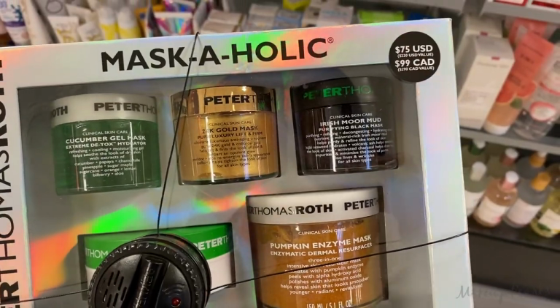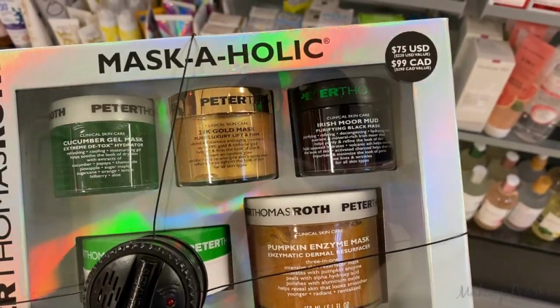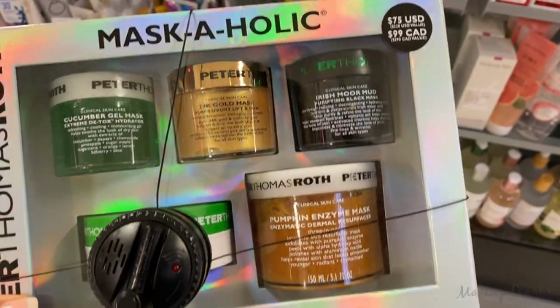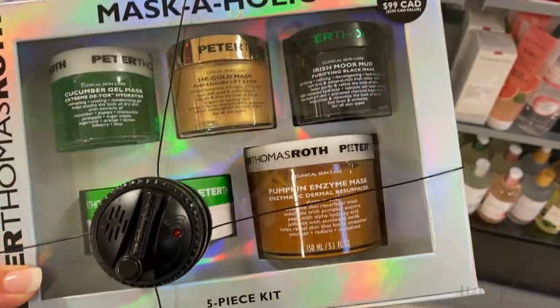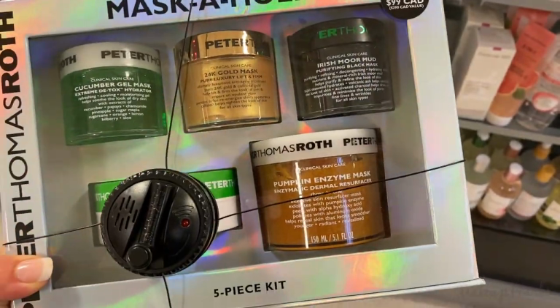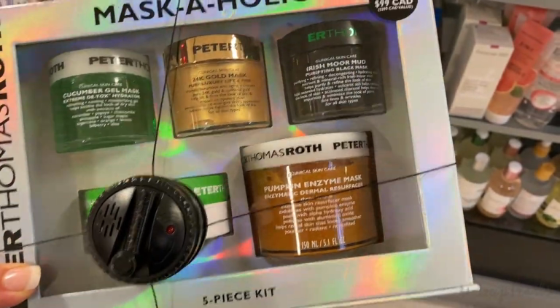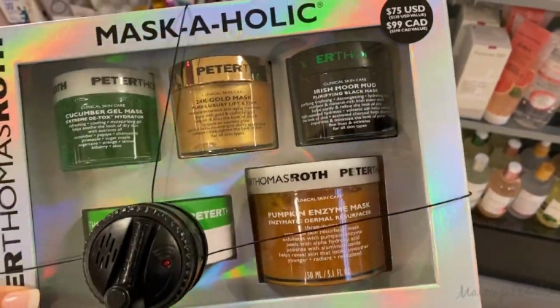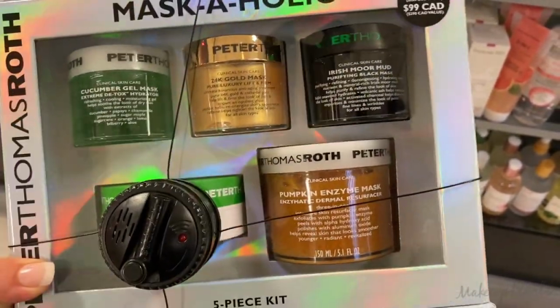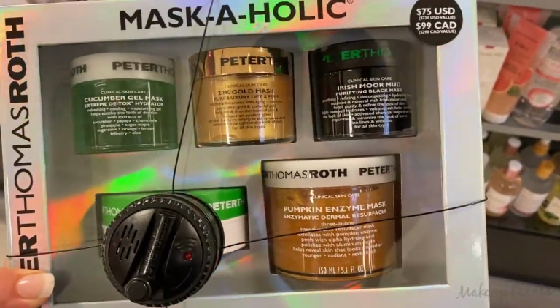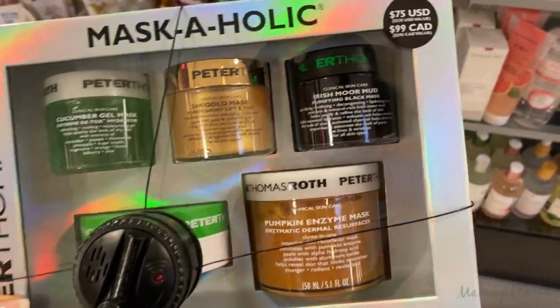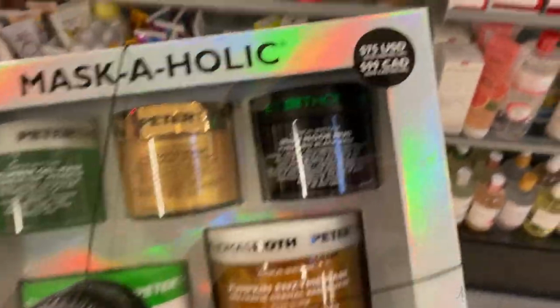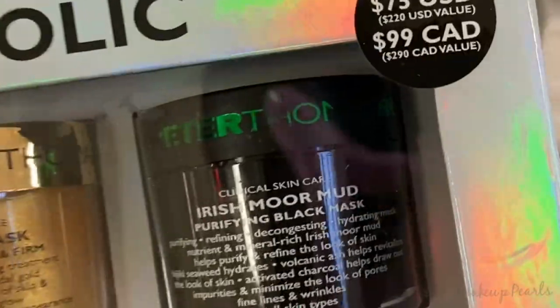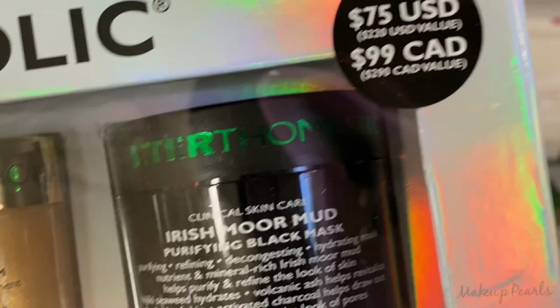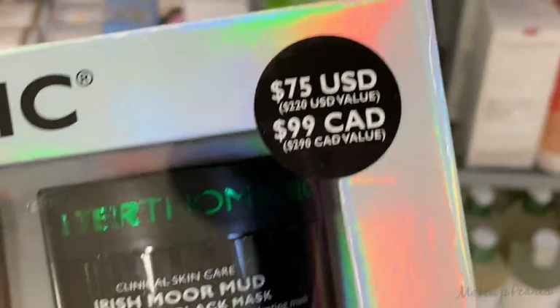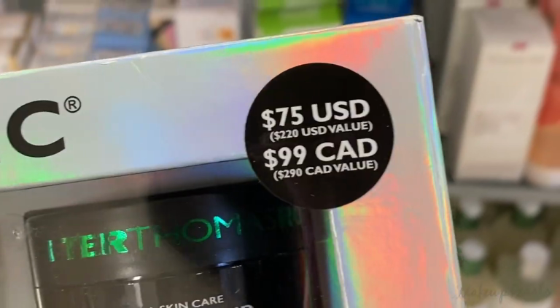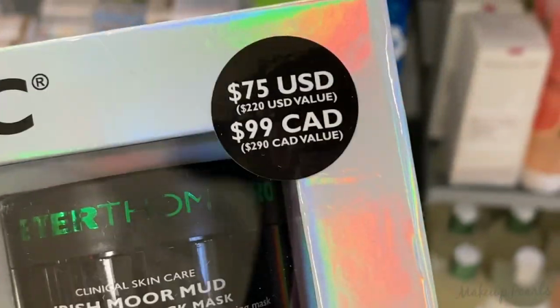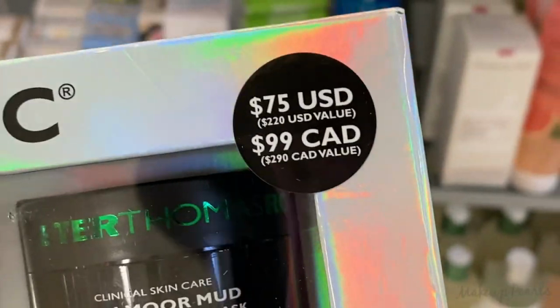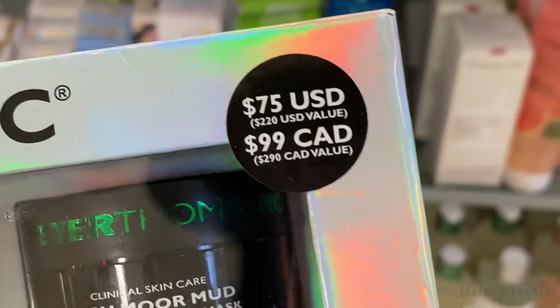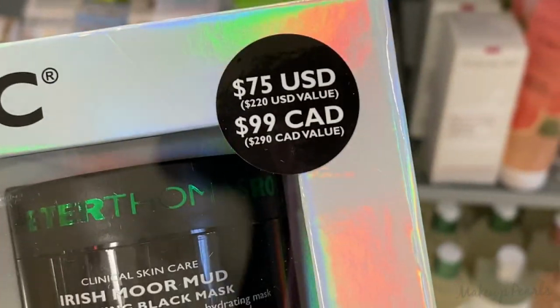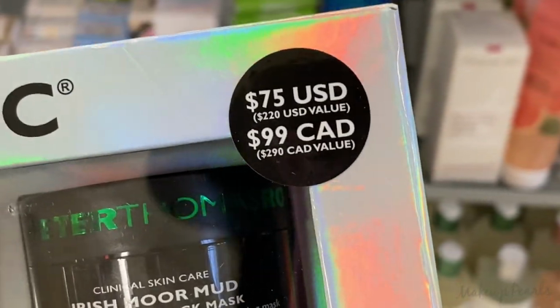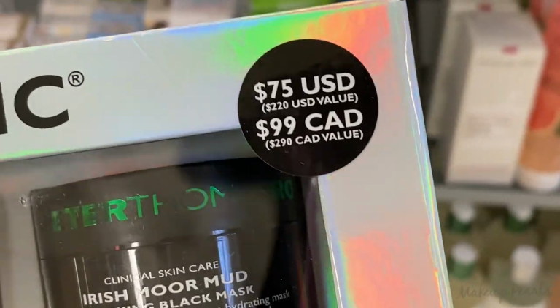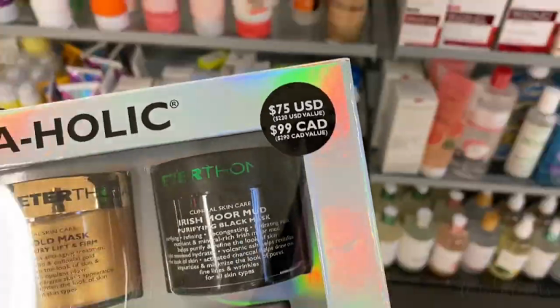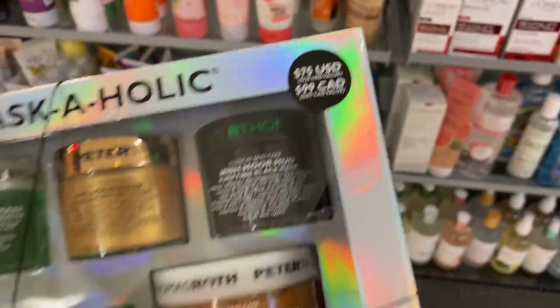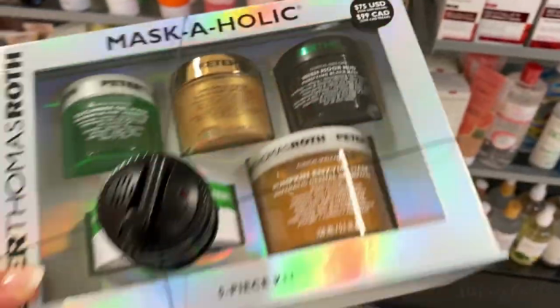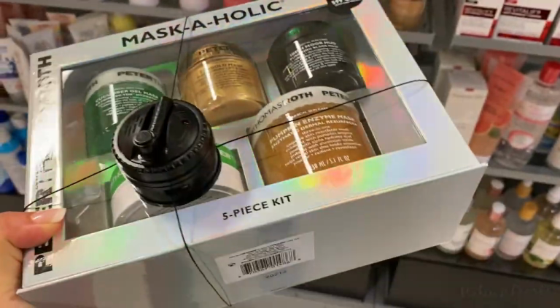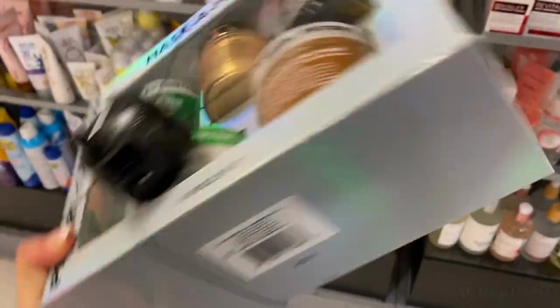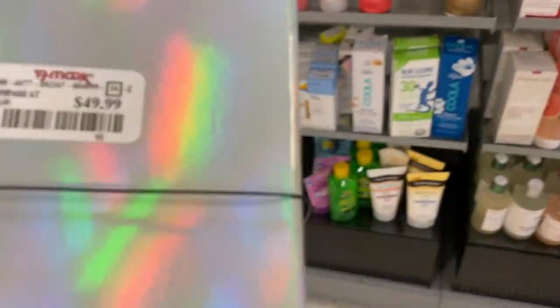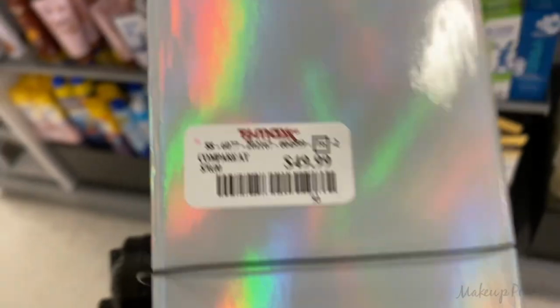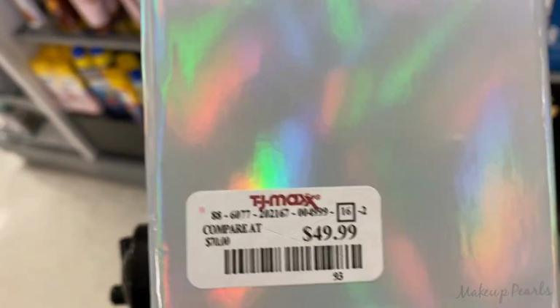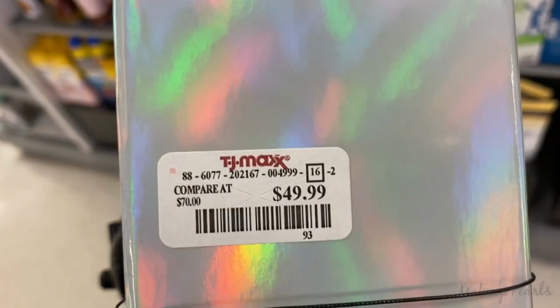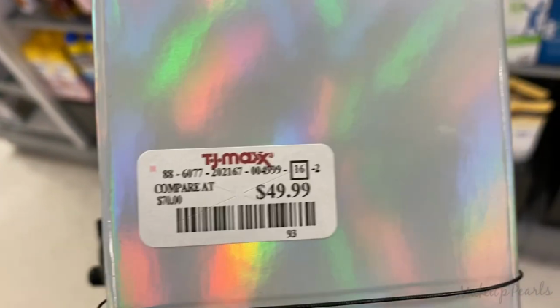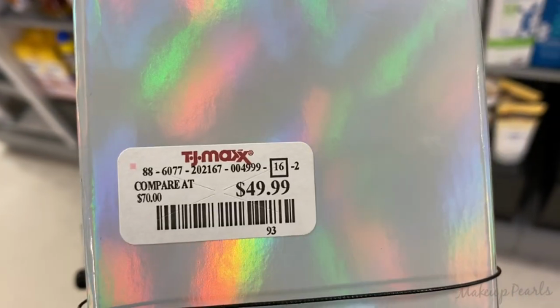I found three Mascaholic Kits from Pierre Thomas Roff — it's a five-piece set that usually runs for $75, with a $220 value, and it is currently going for $50.